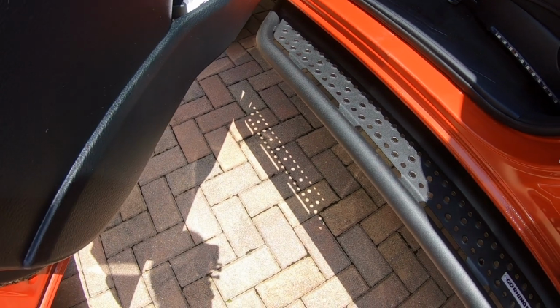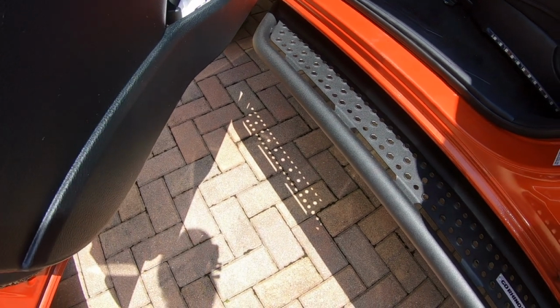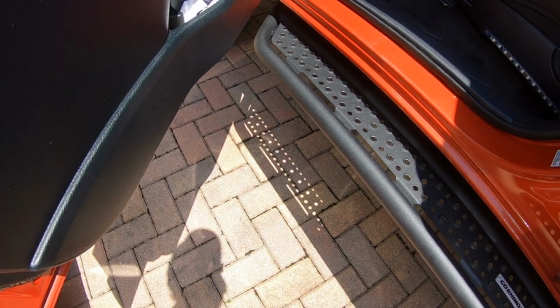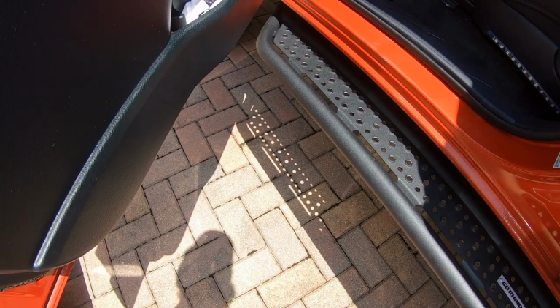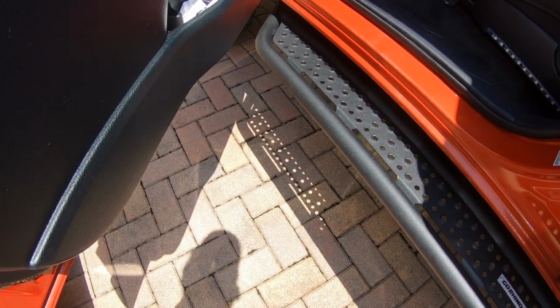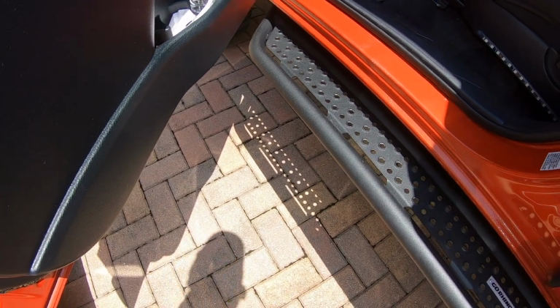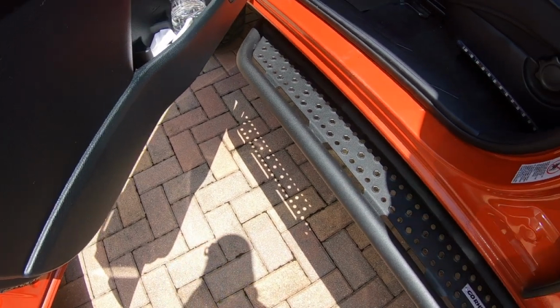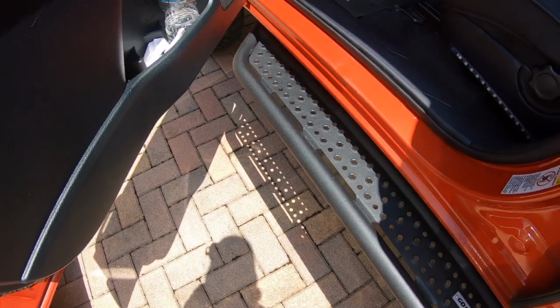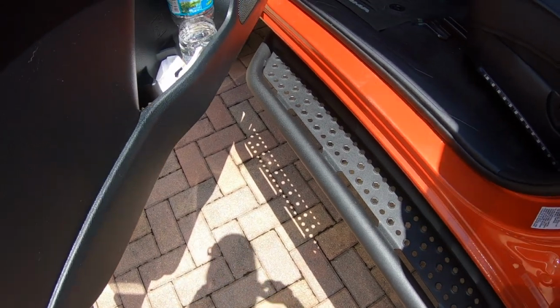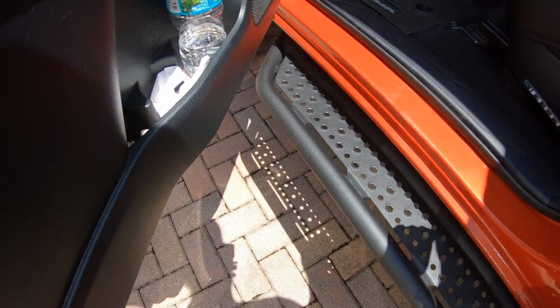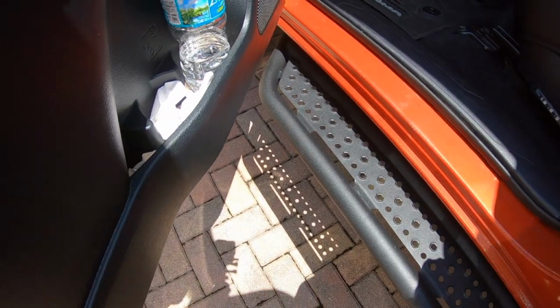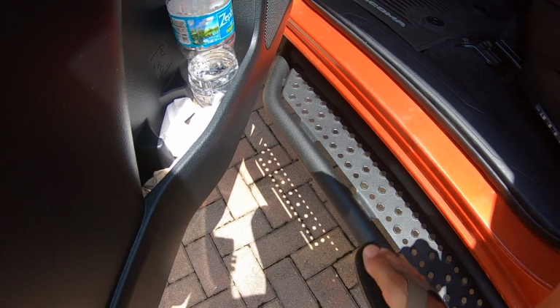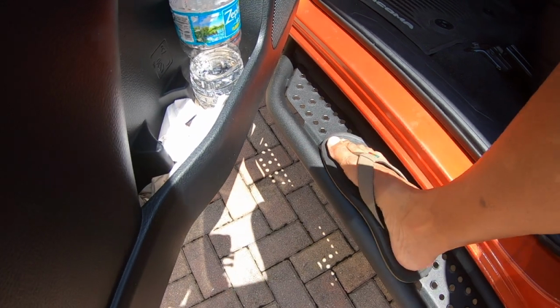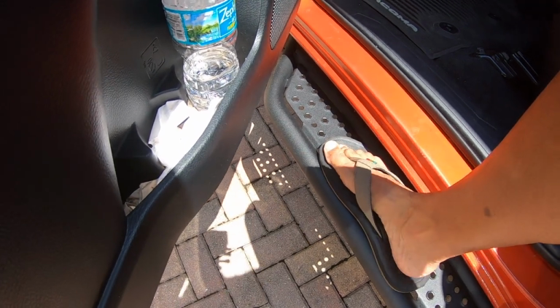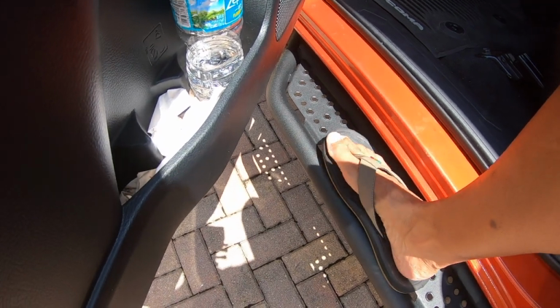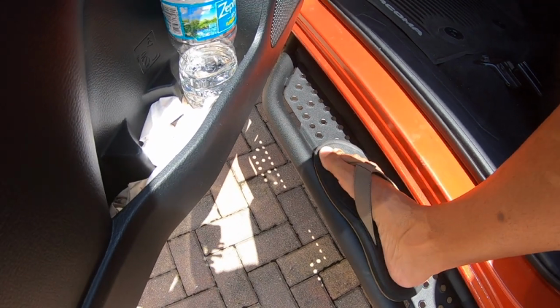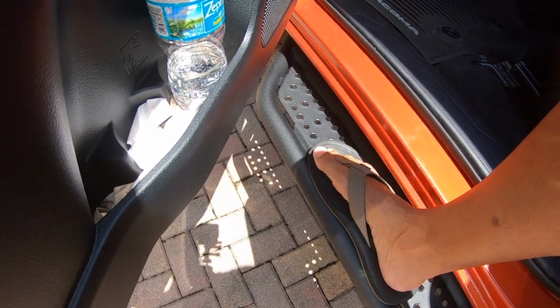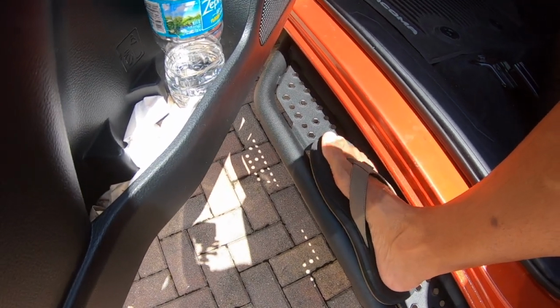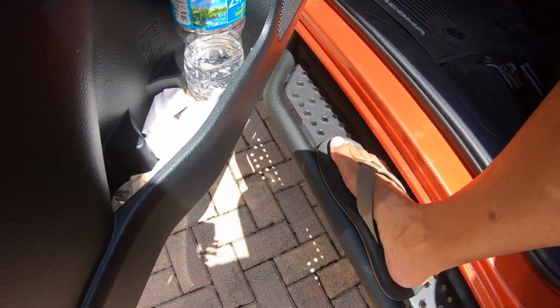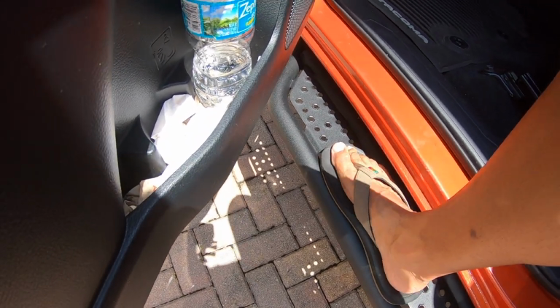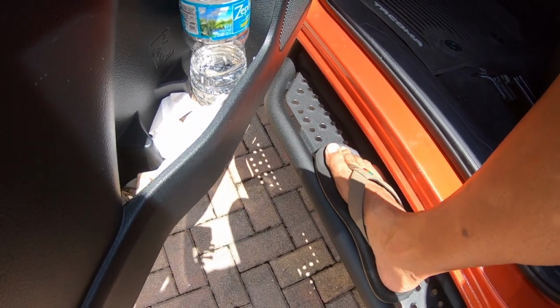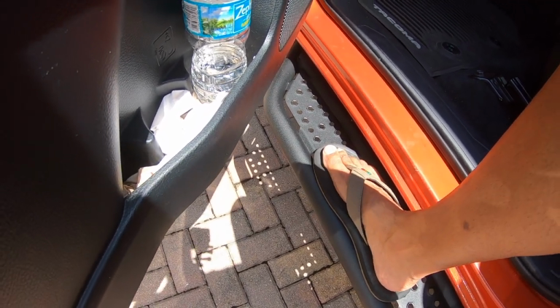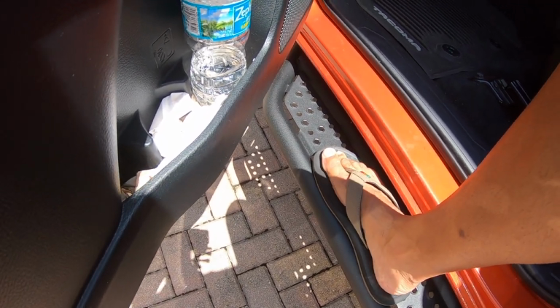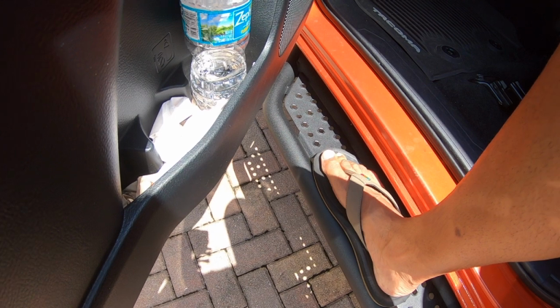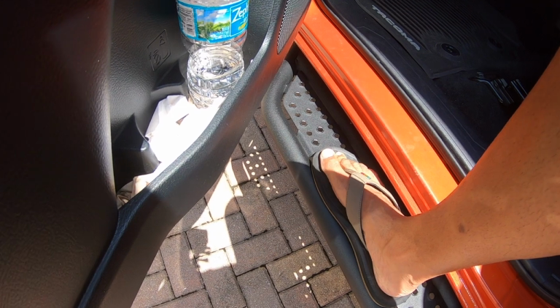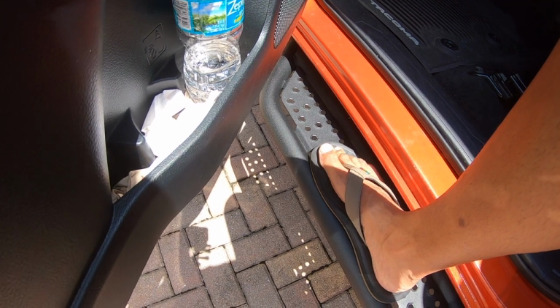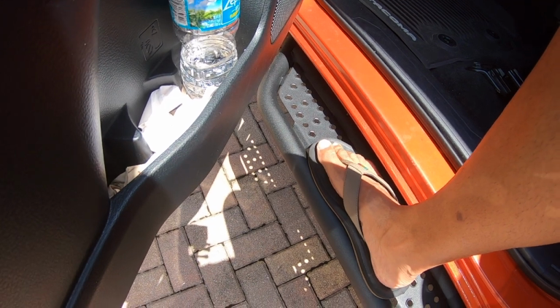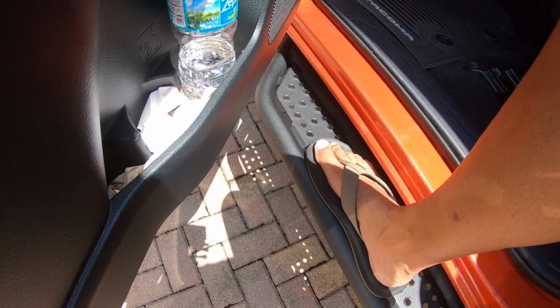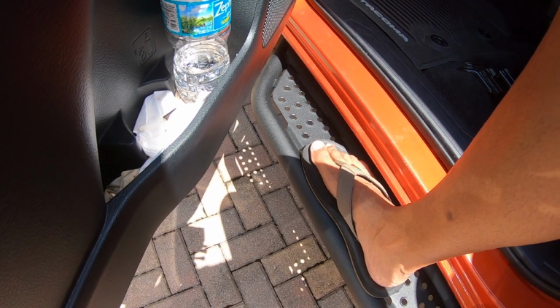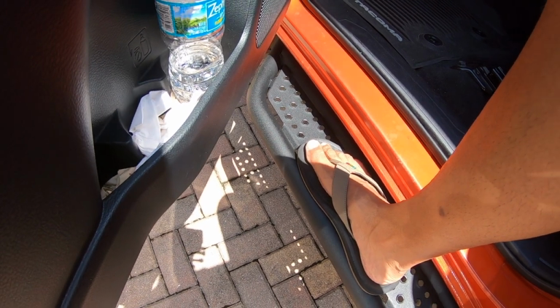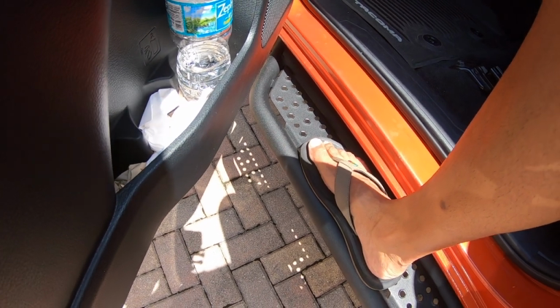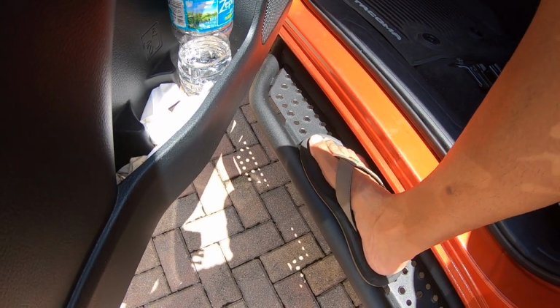I don't have to skip over a step or bypass it completely. I basically can put my foot in — and you can see I wear a size 12 — my entire foot can fit on this. So it actually is useful. It's not something that's just for show.